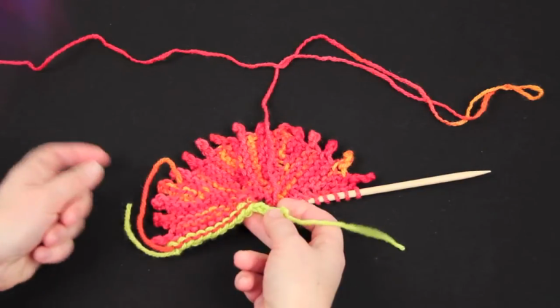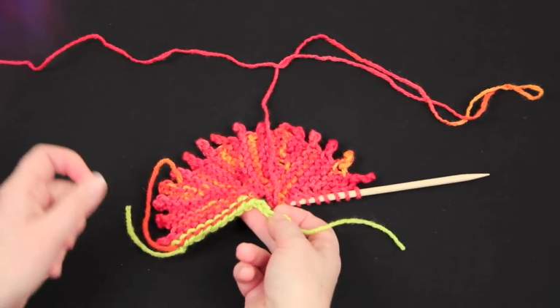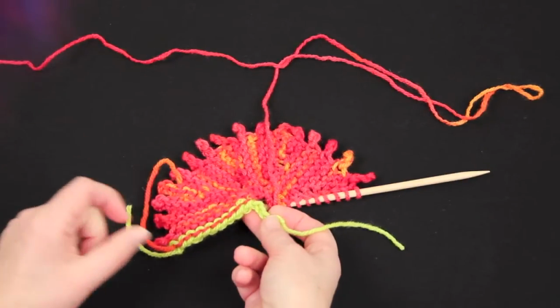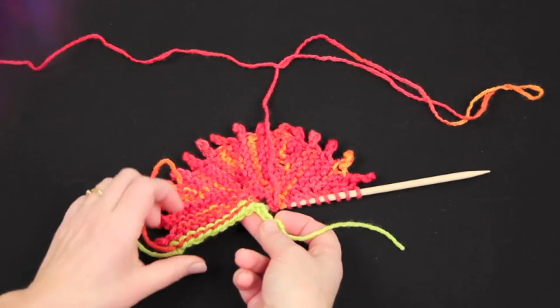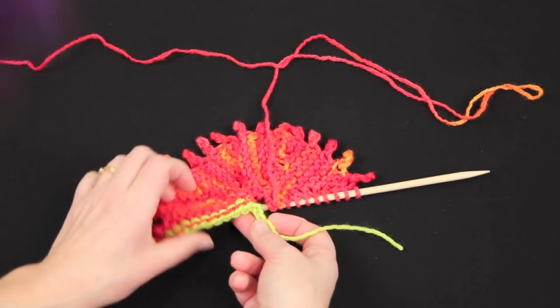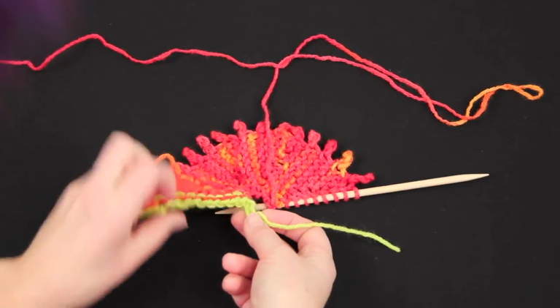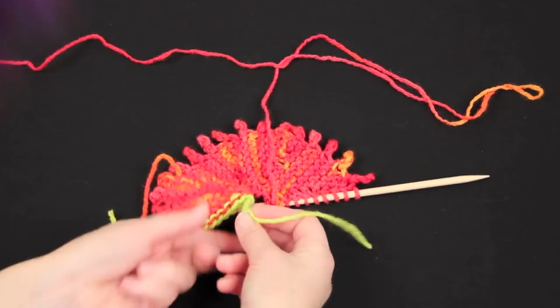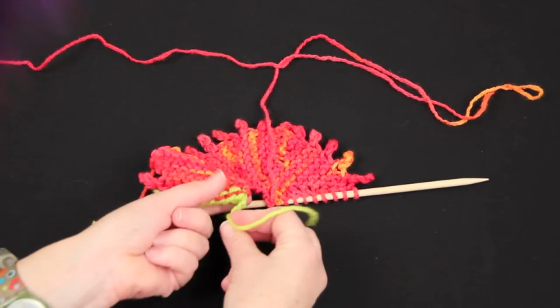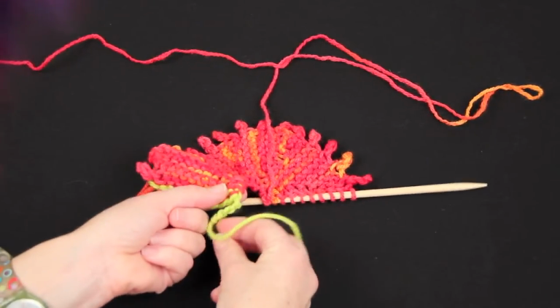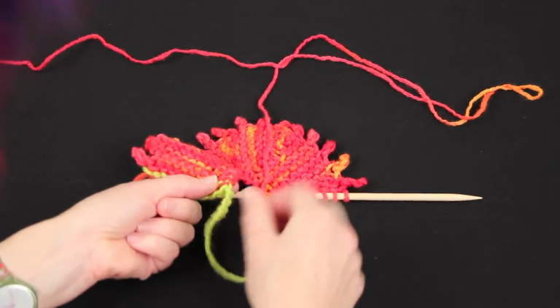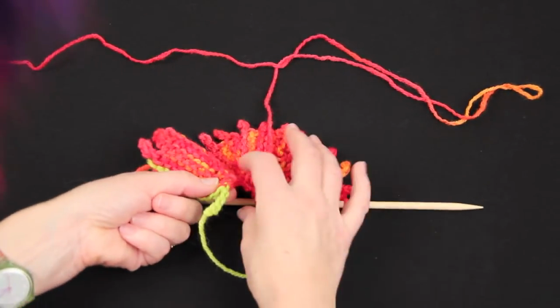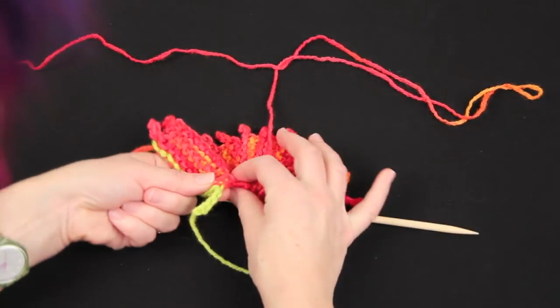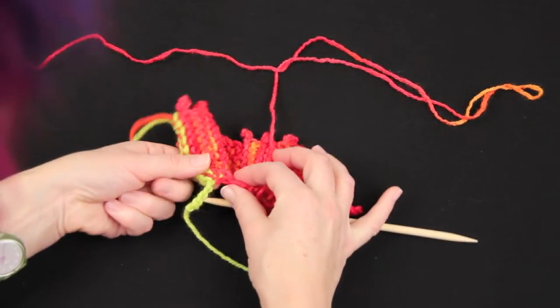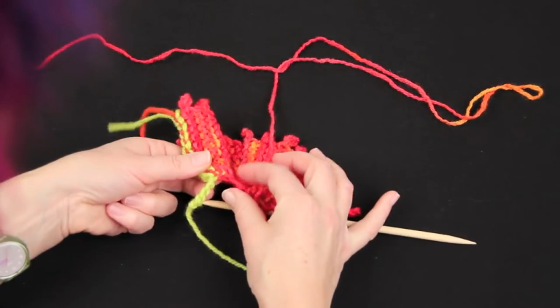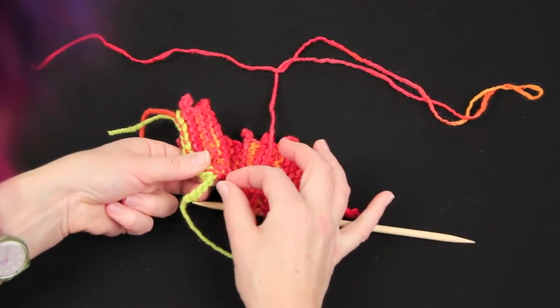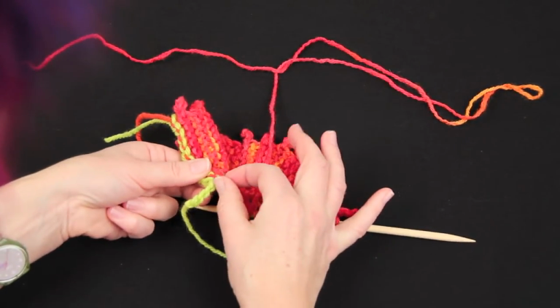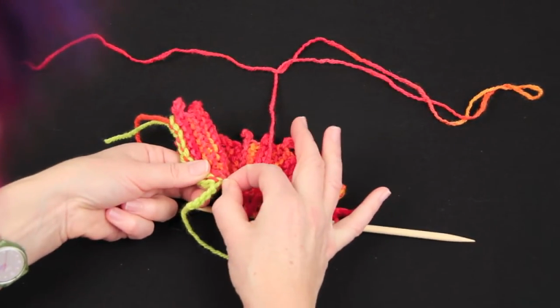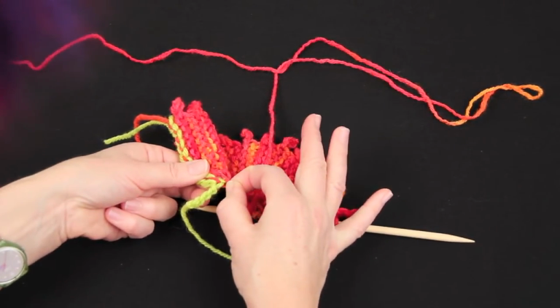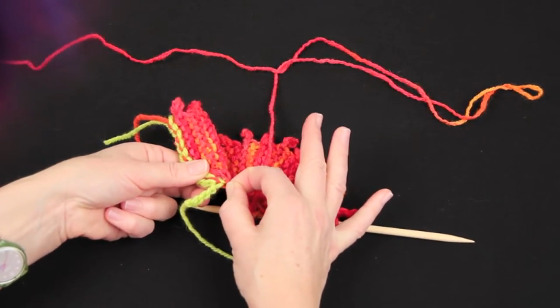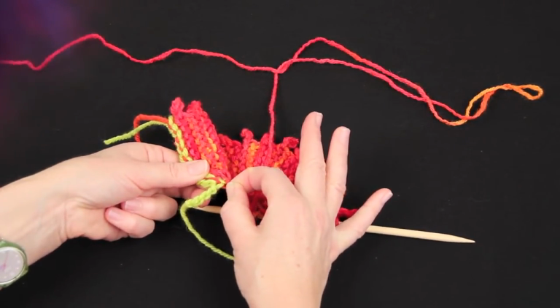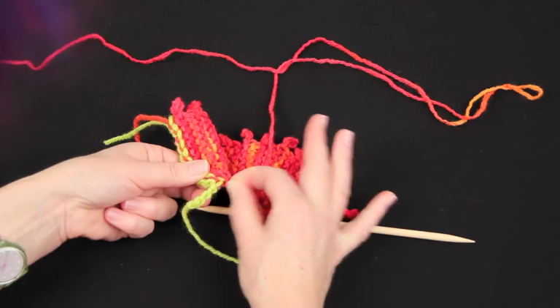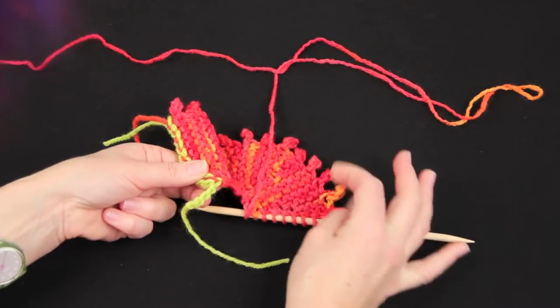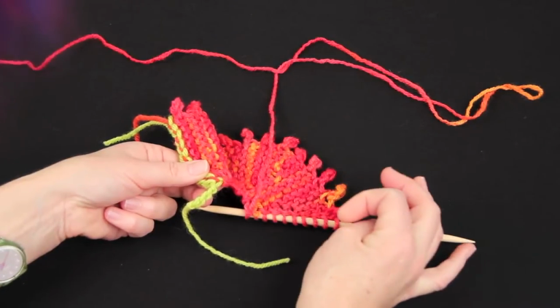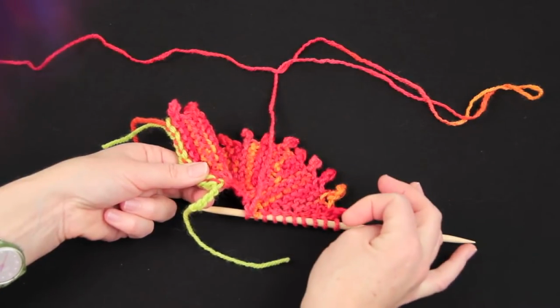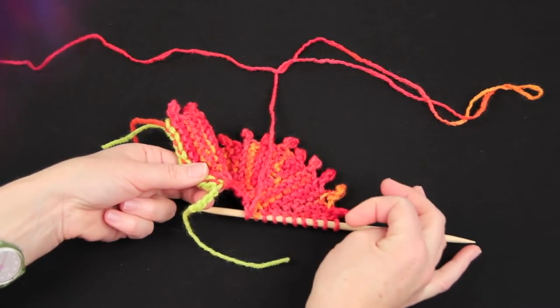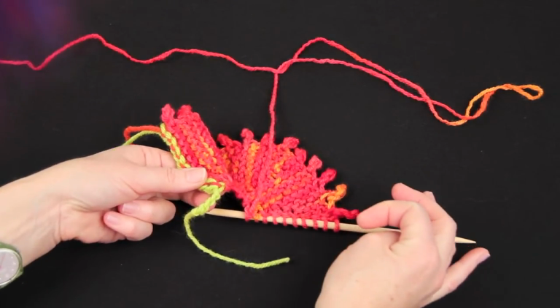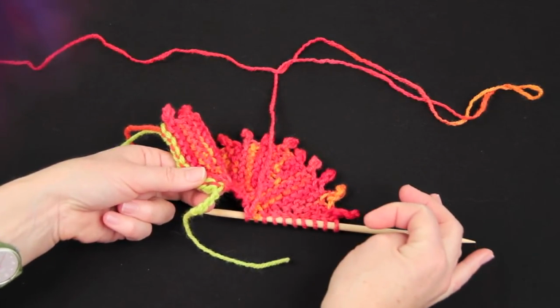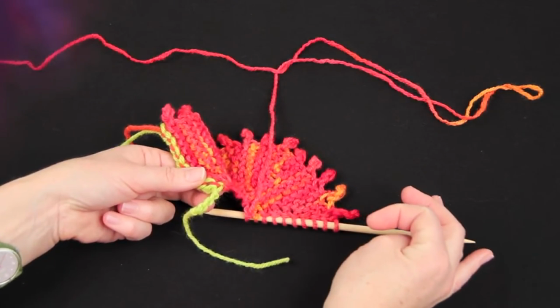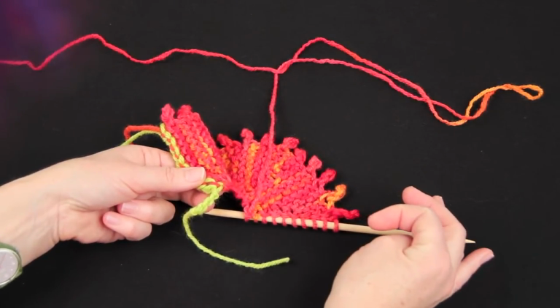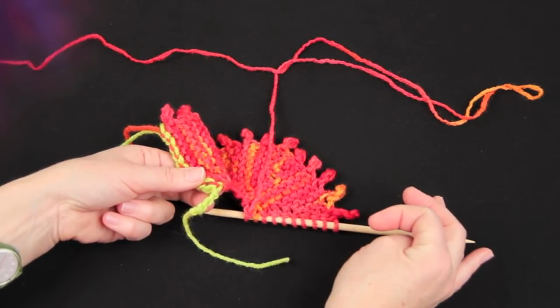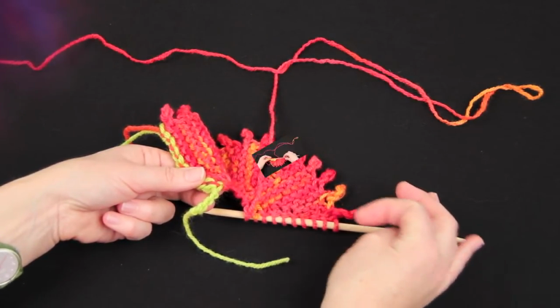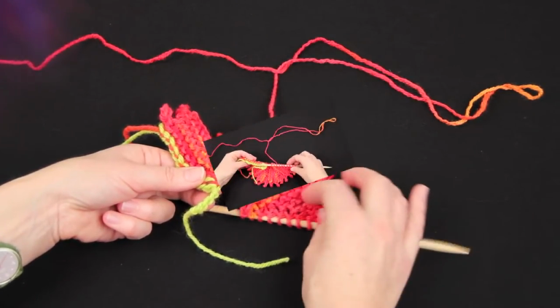There is also one other little bit — there's this funny little twist at the end of the row, and we can use that to make up the missing stitch.